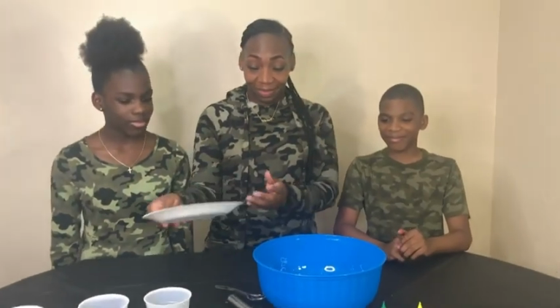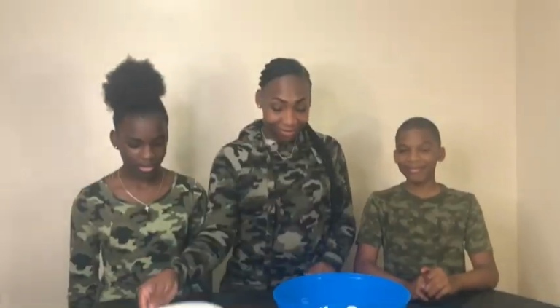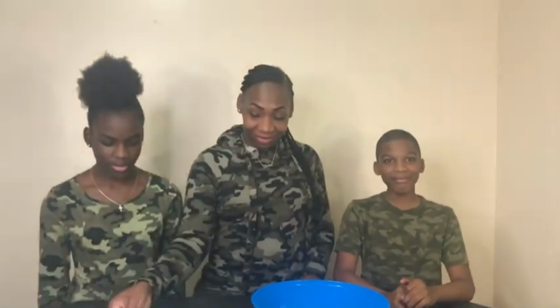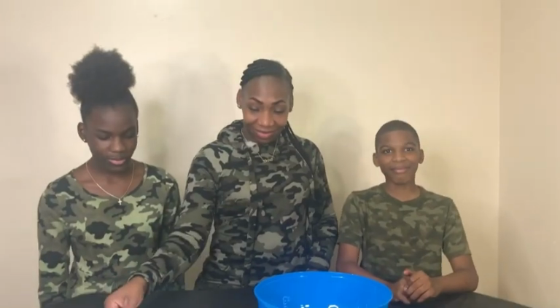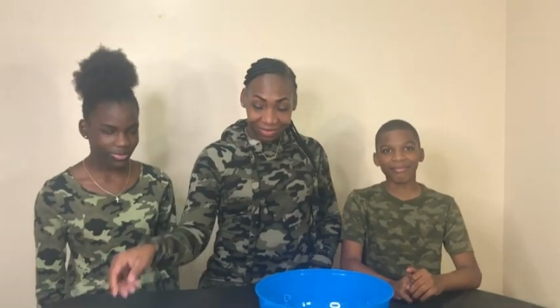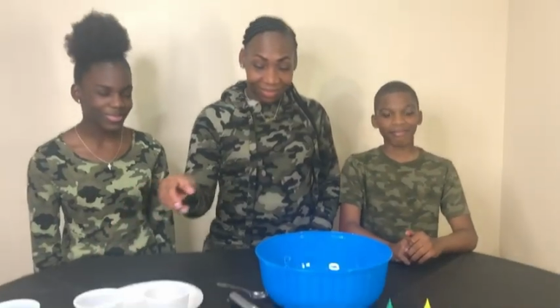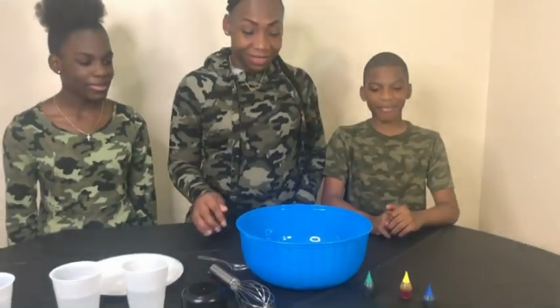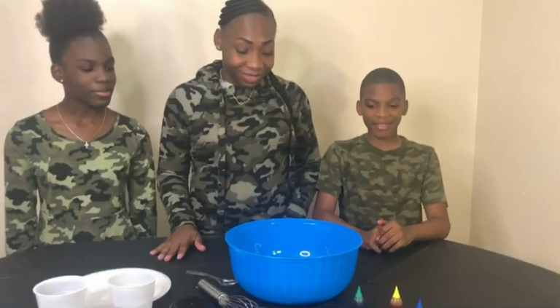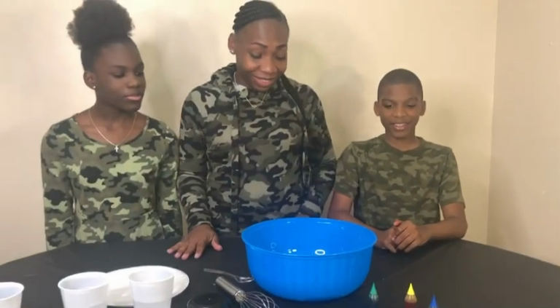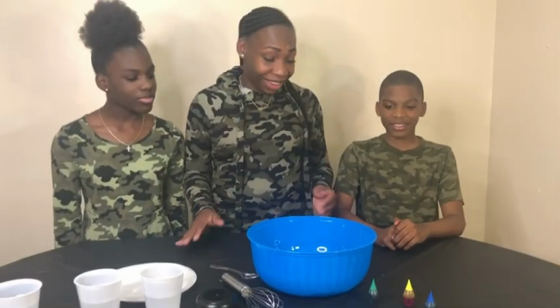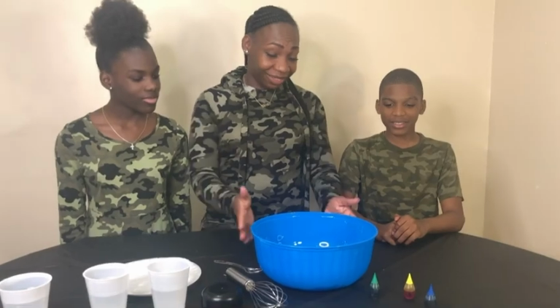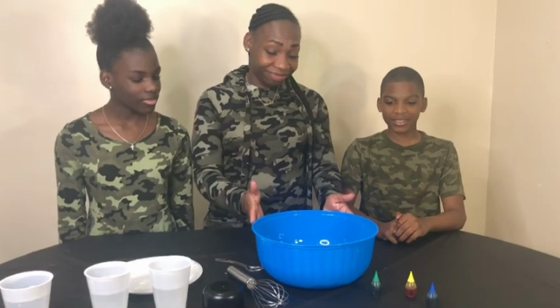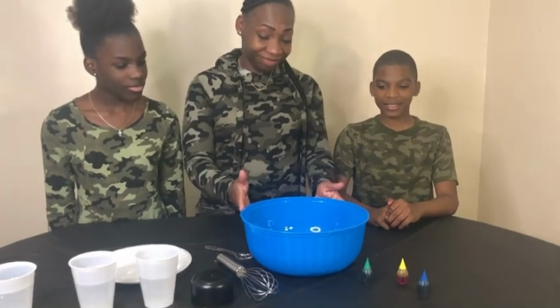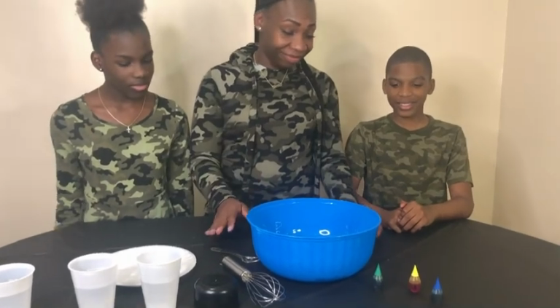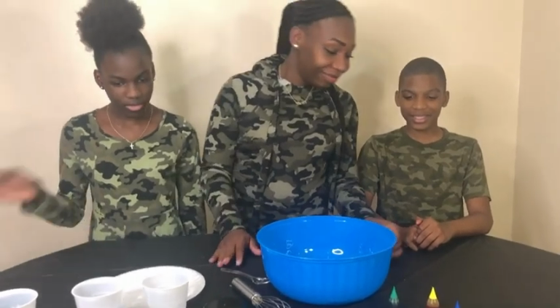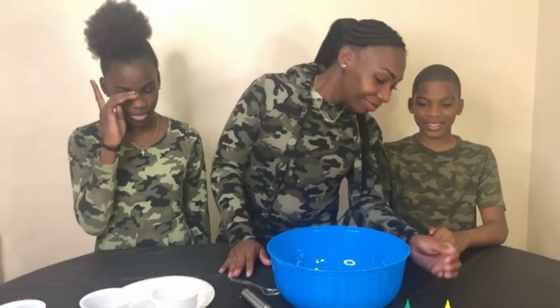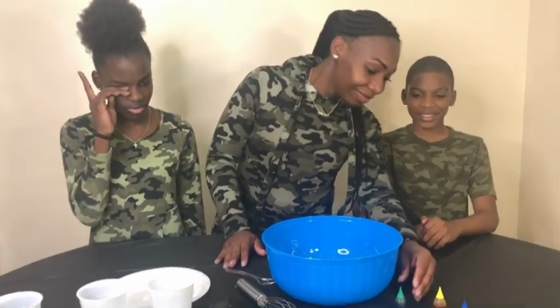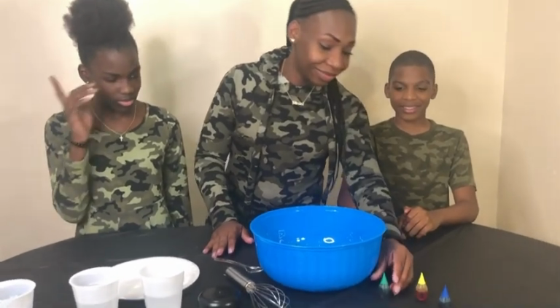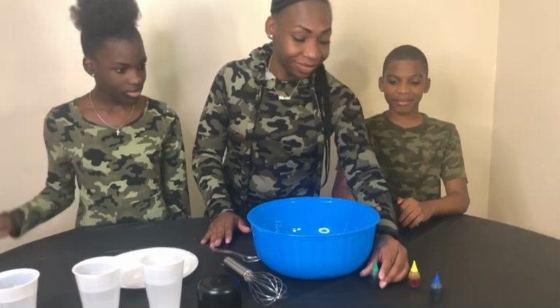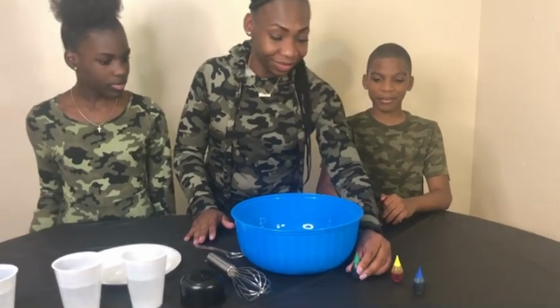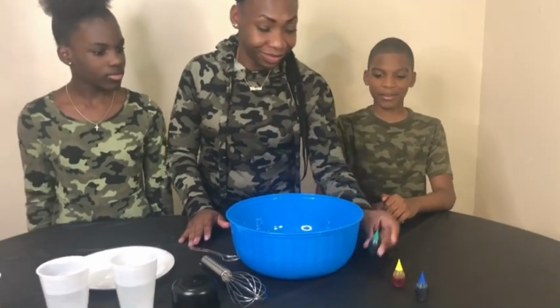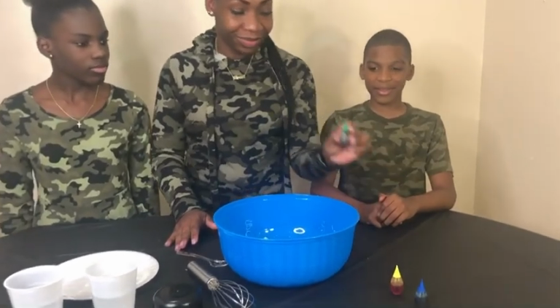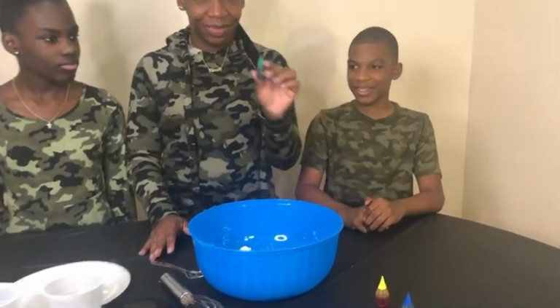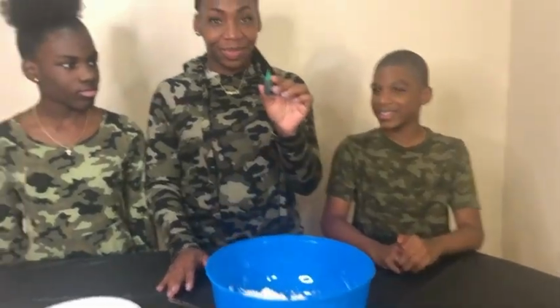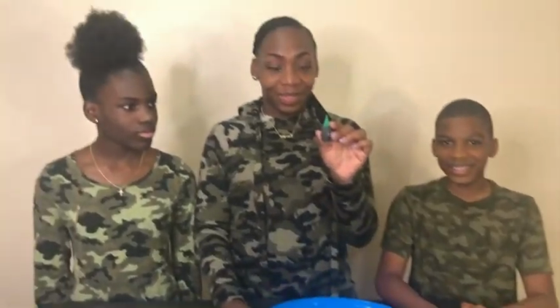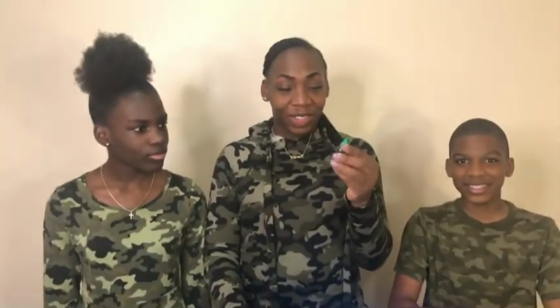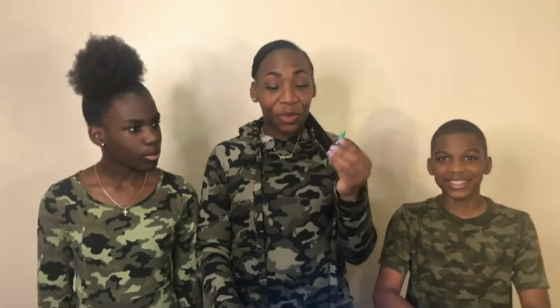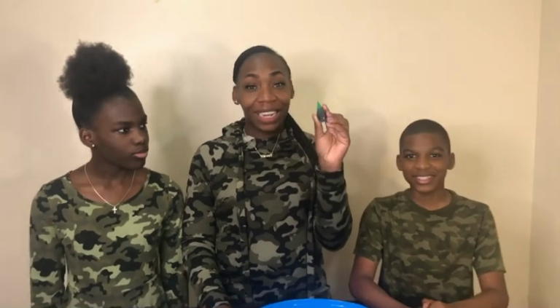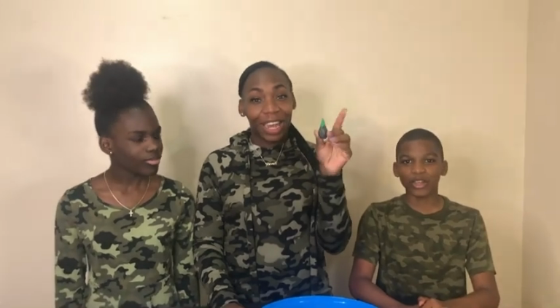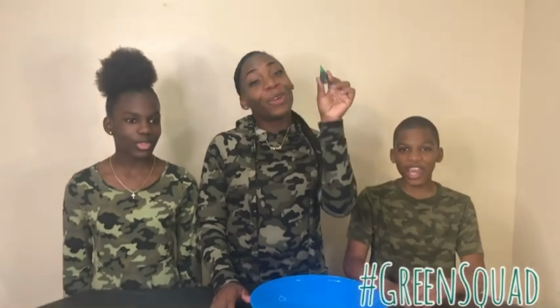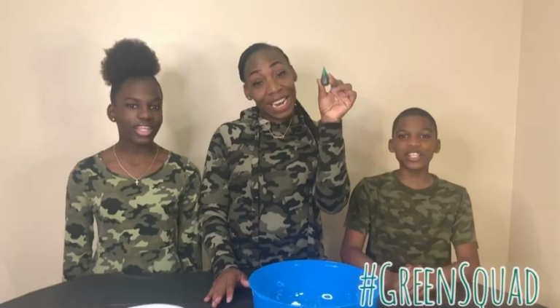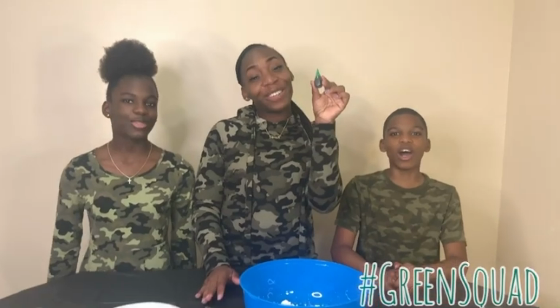Seems like it's about to be a messy situation. Go ahead and grab that dye — which color you got? Green! Green squad!